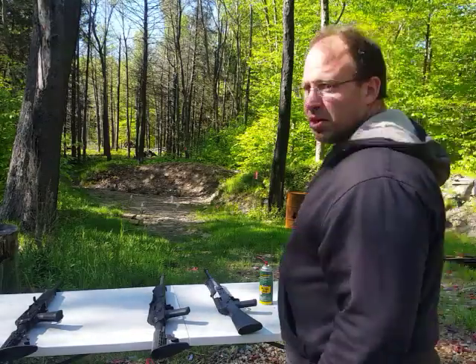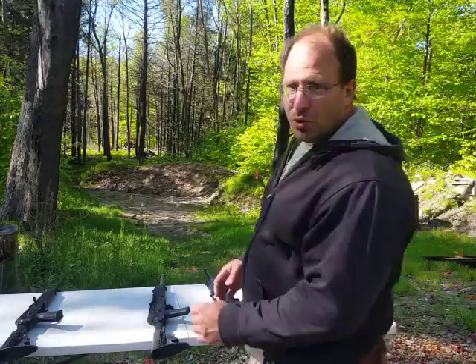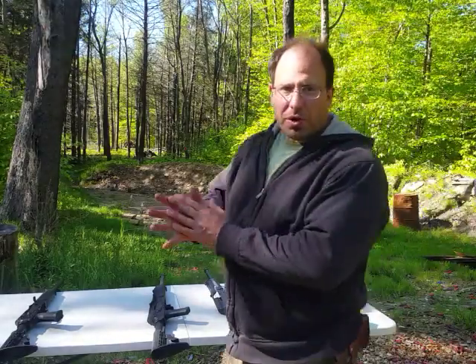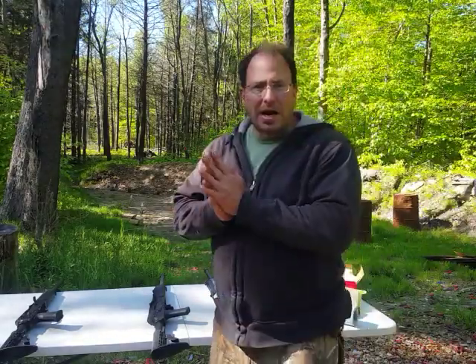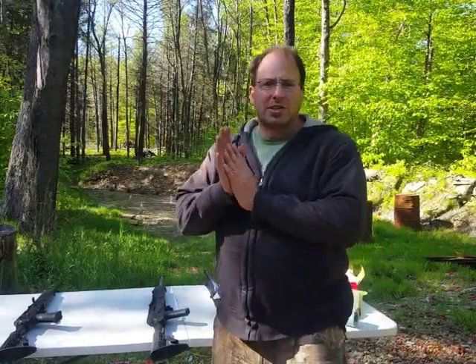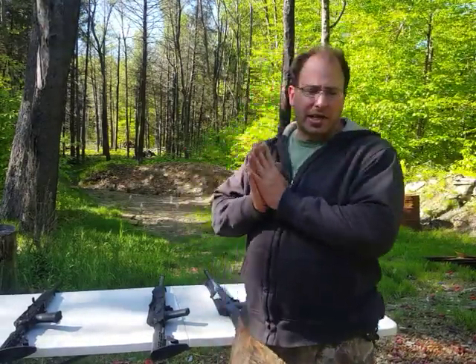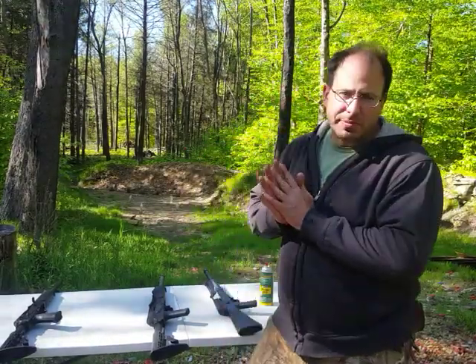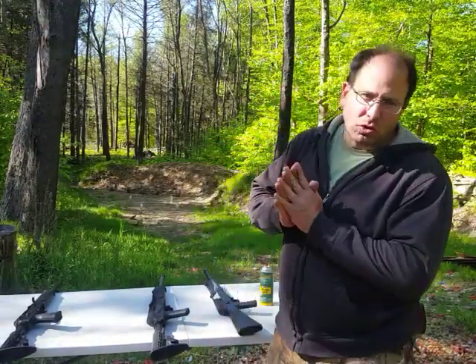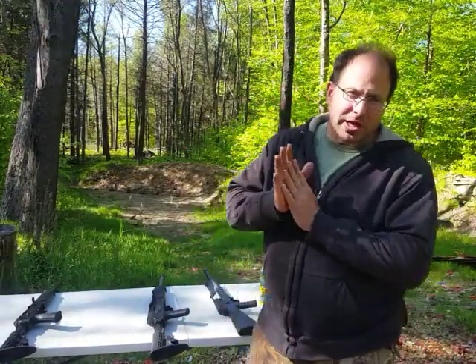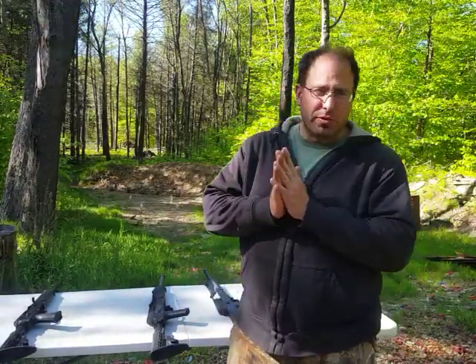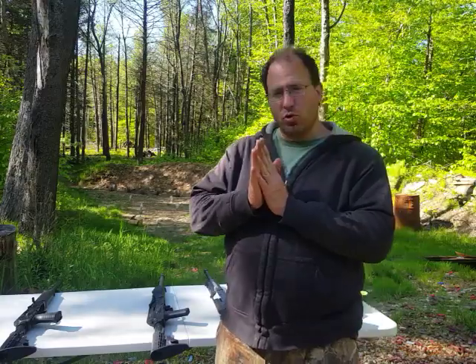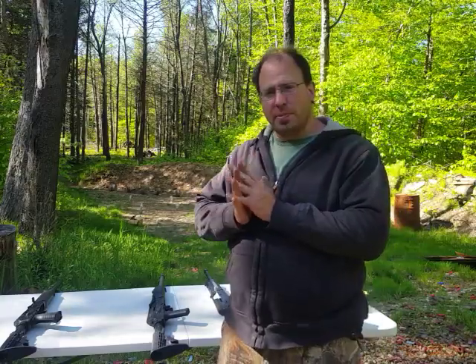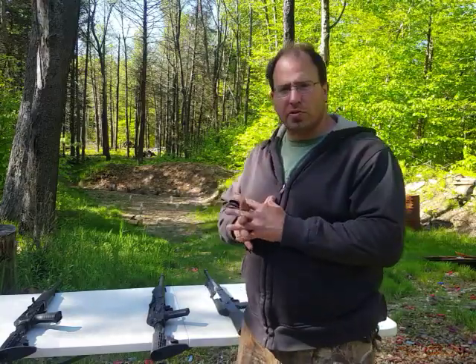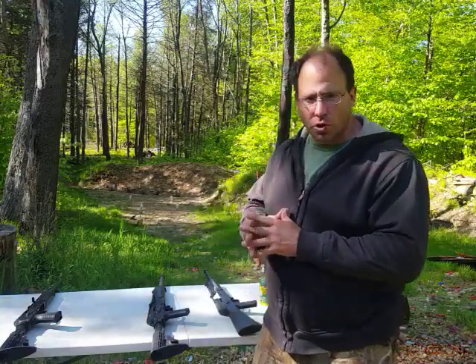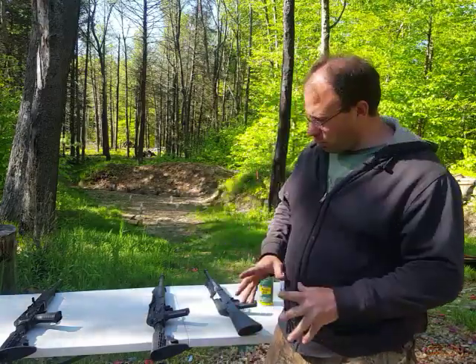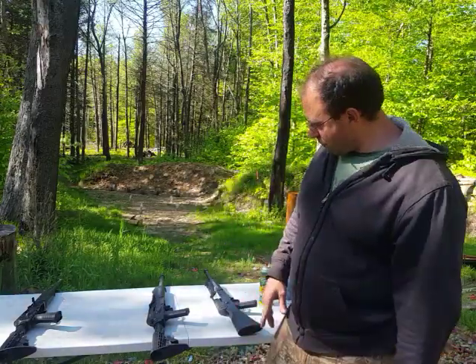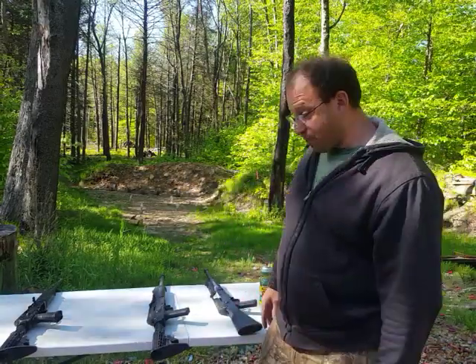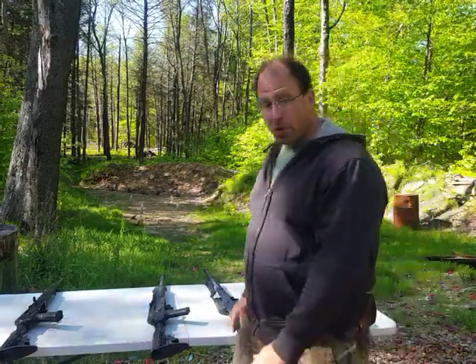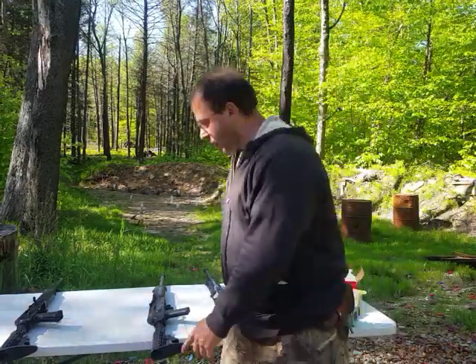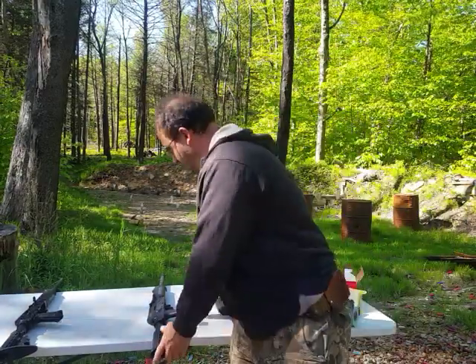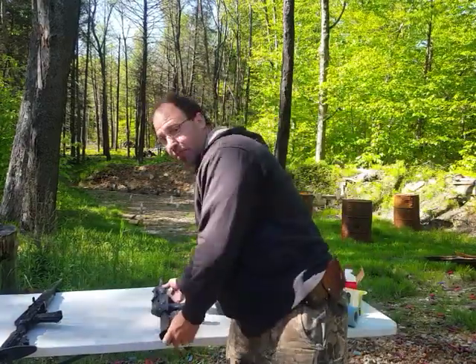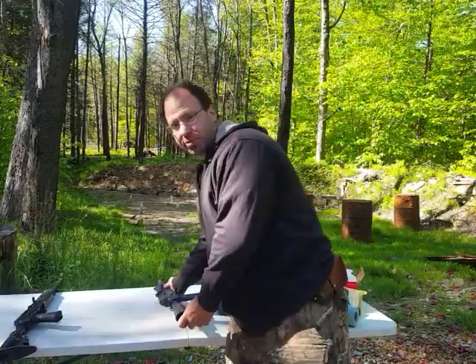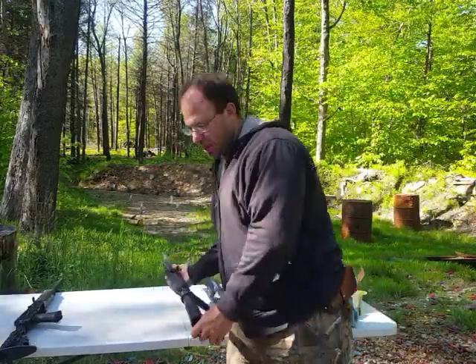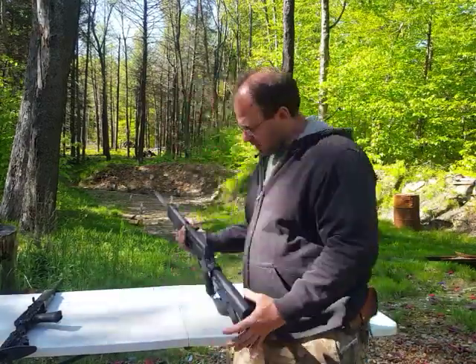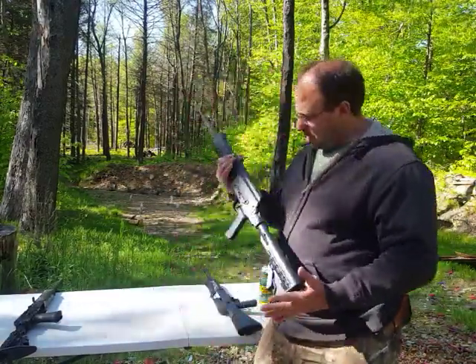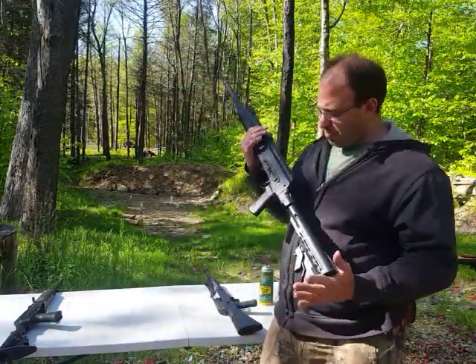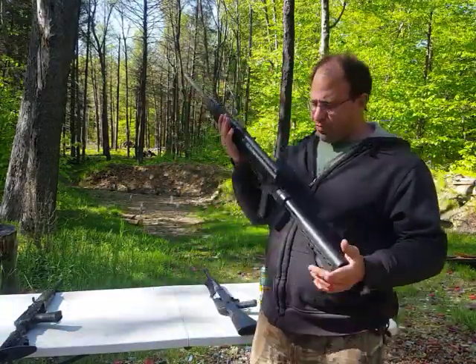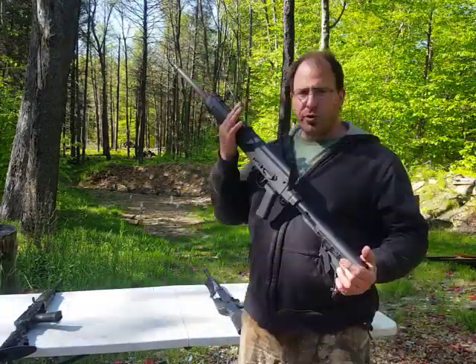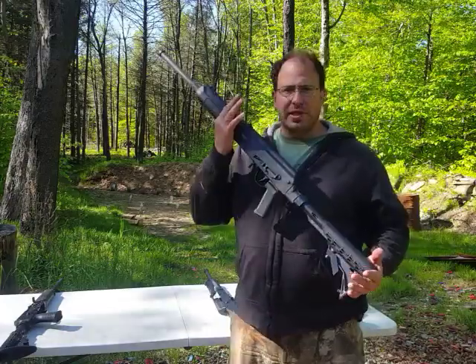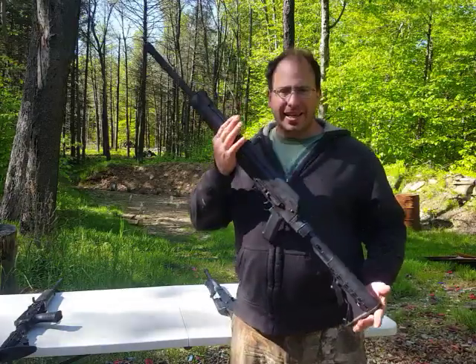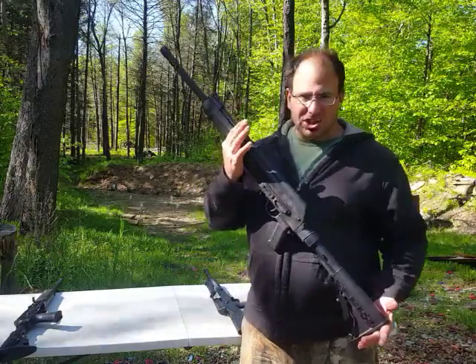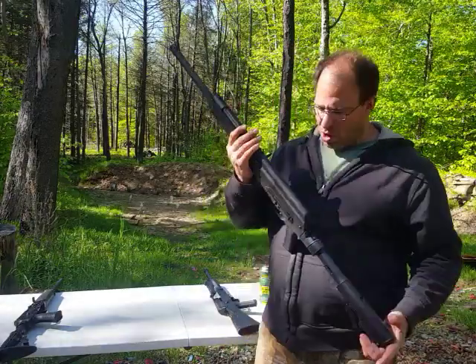Hello everyone, welcome back. Today I'm going to be doing a review that I've been looking forward to doing for a very long time — 8 months to be exact. I'm reviewing the Lynx 12.